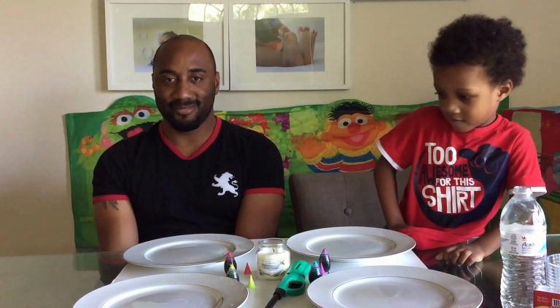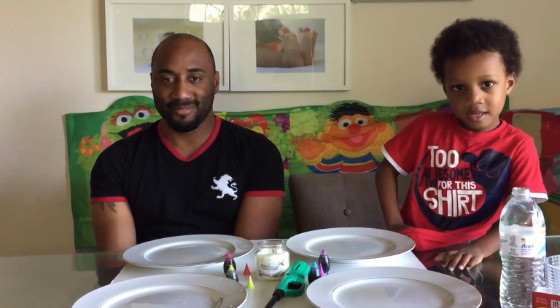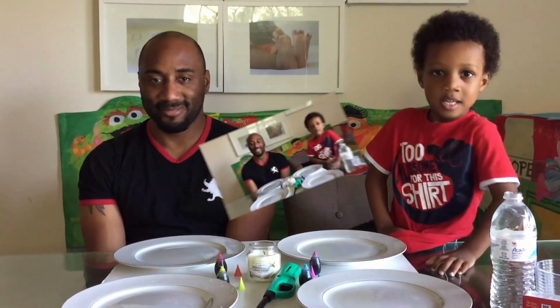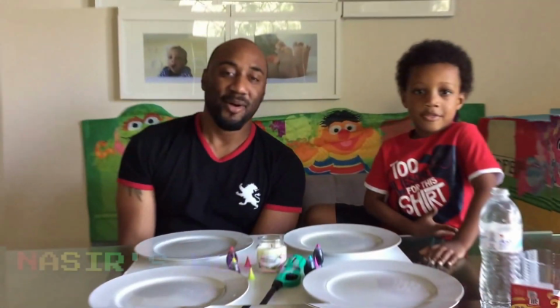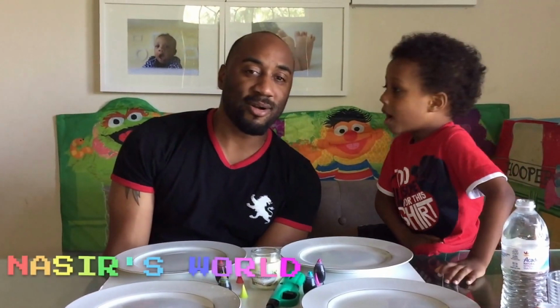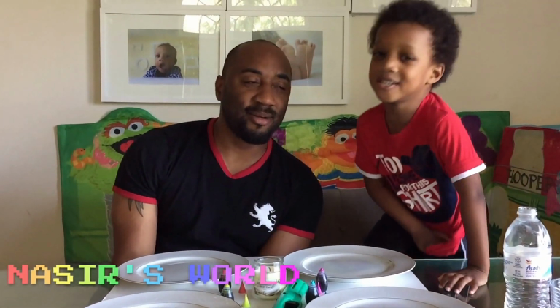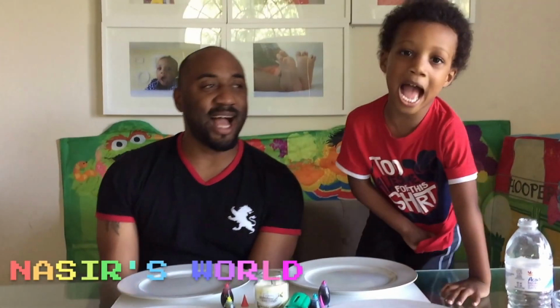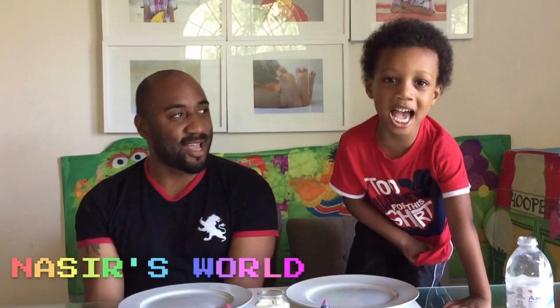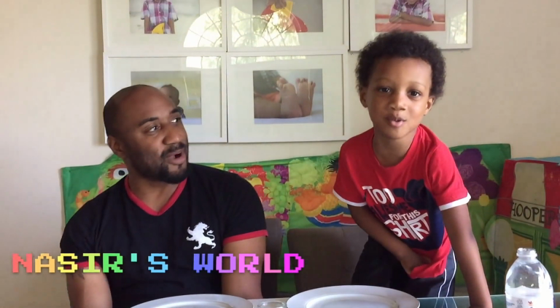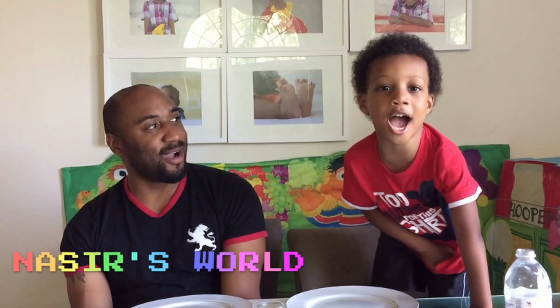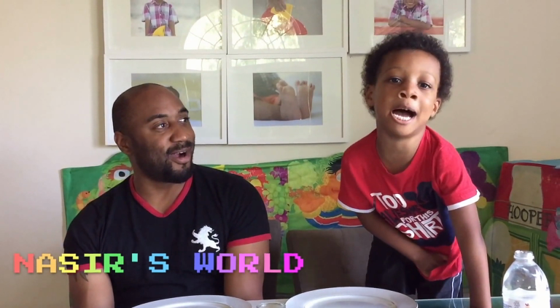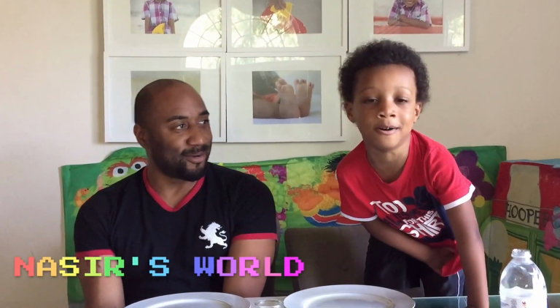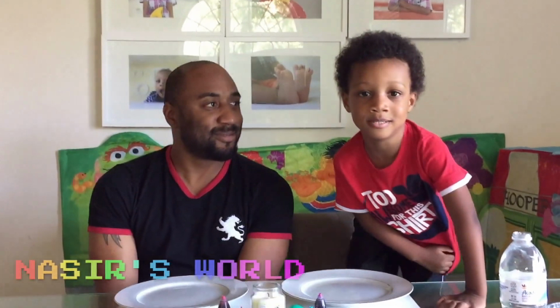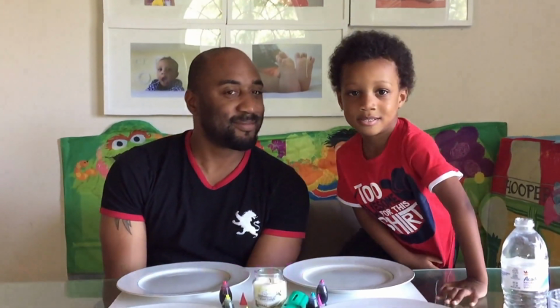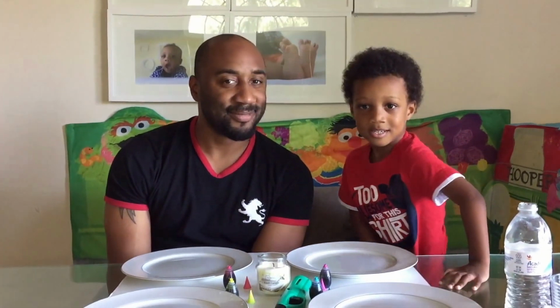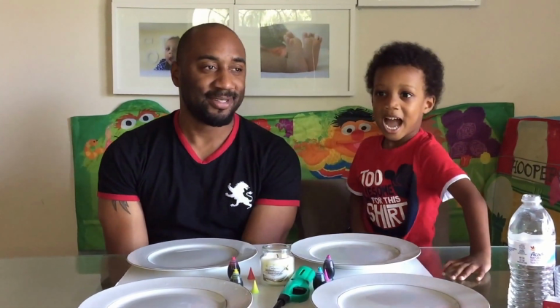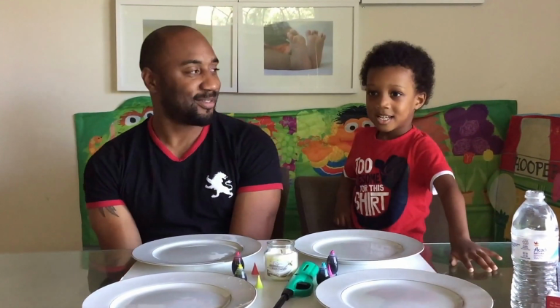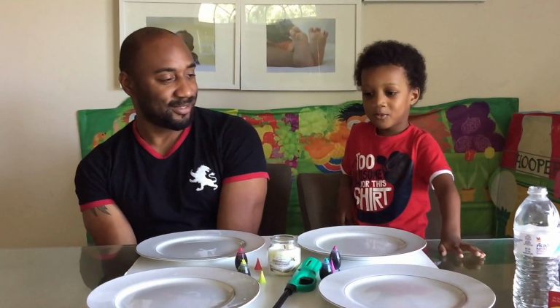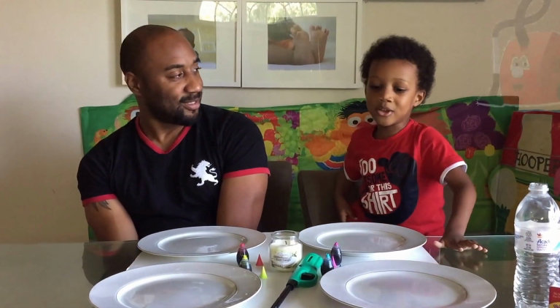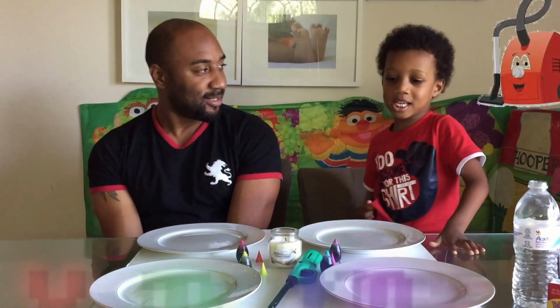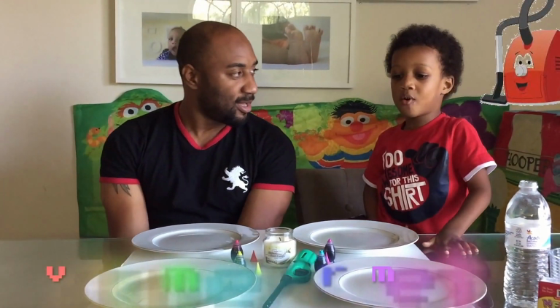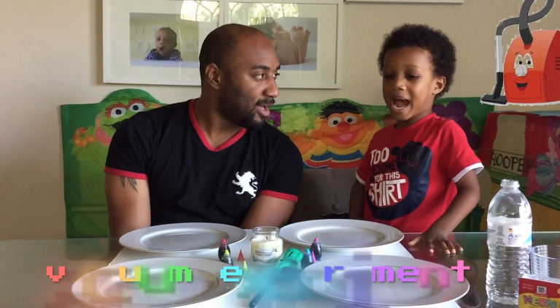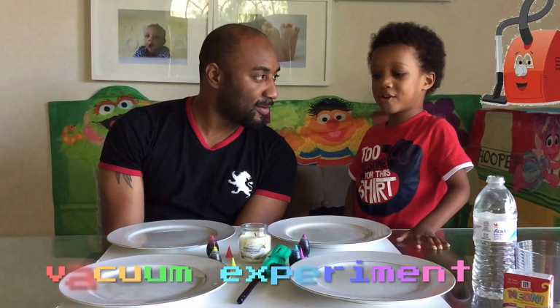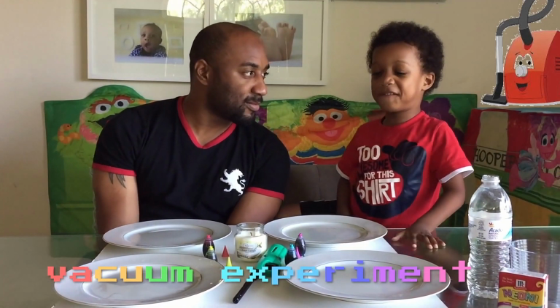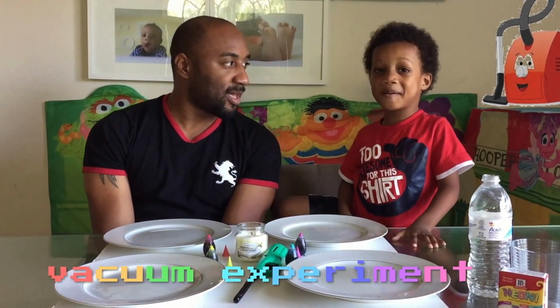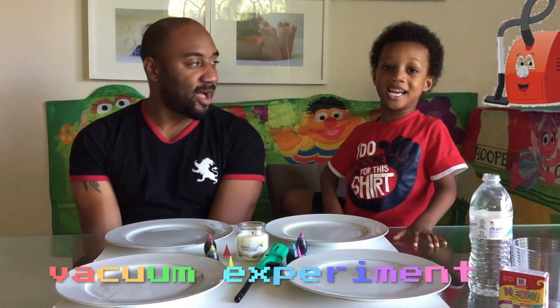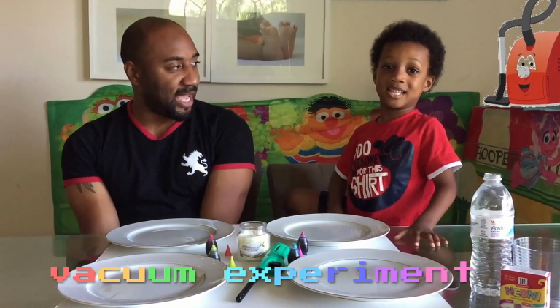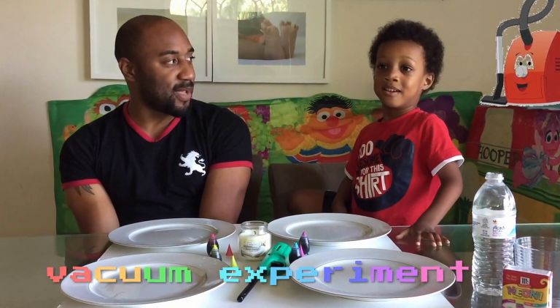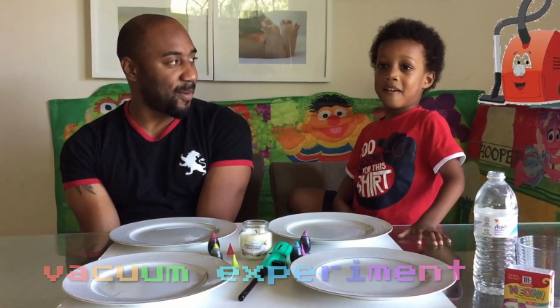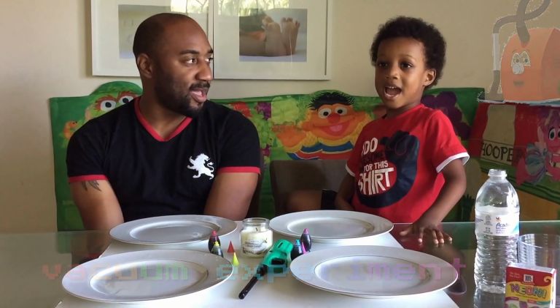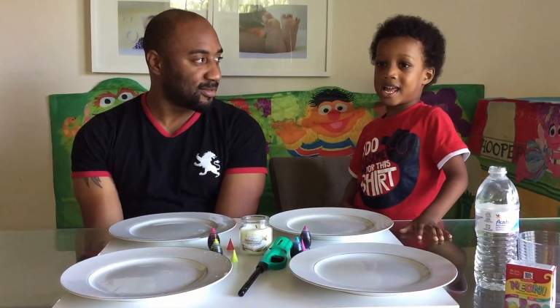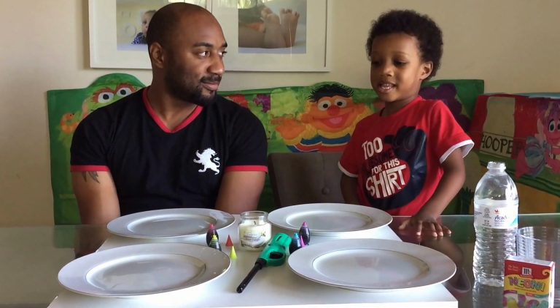We're going to put that in the video. Welcome to Iceman's World! Hey guys, what are we going to be doing today? We're going to do a vacuum experiment. A vacuum experiment. Awesome.